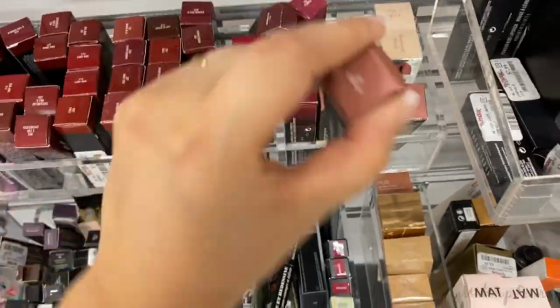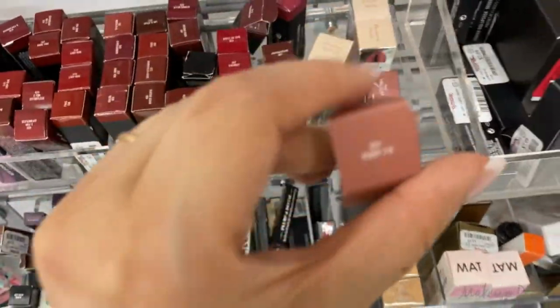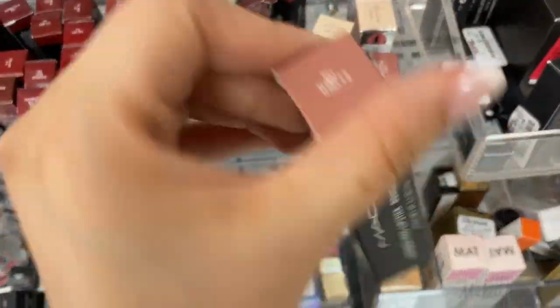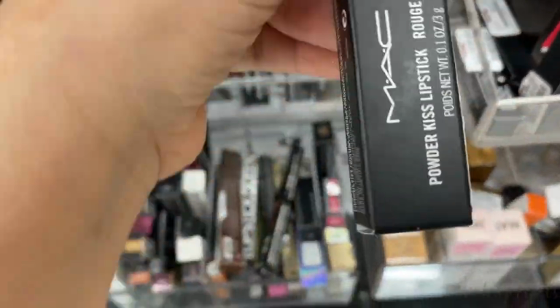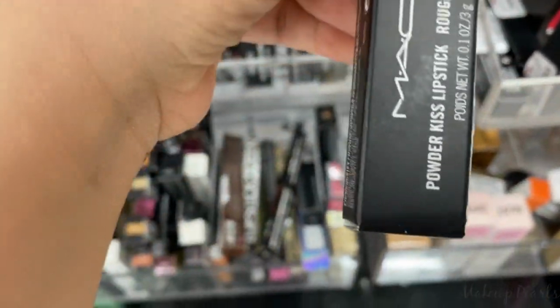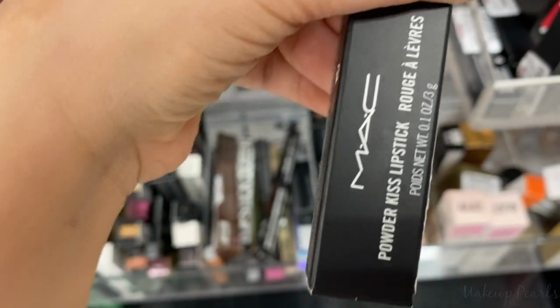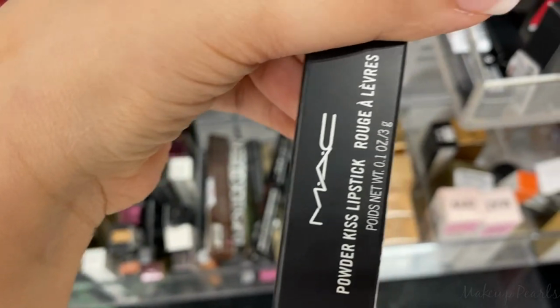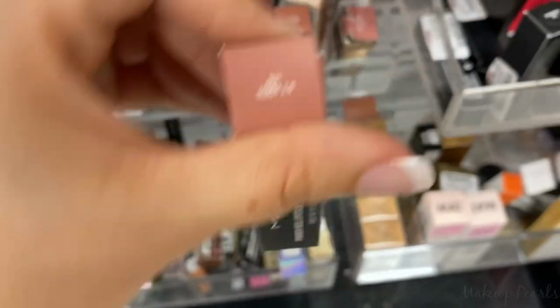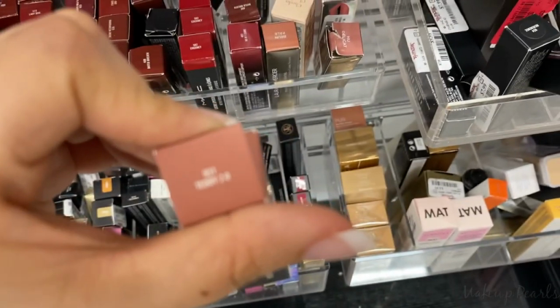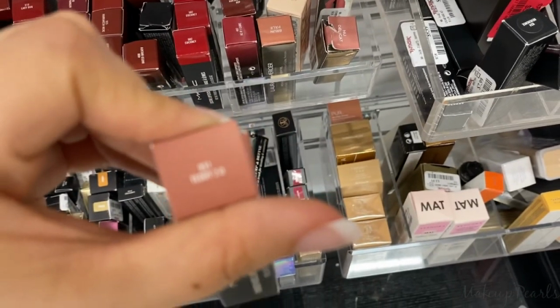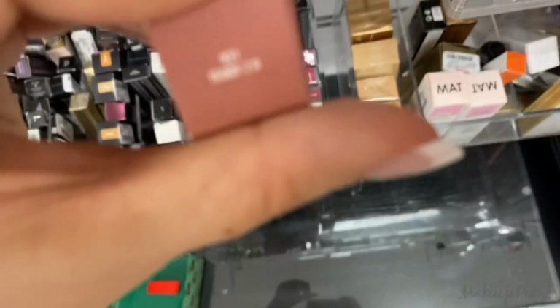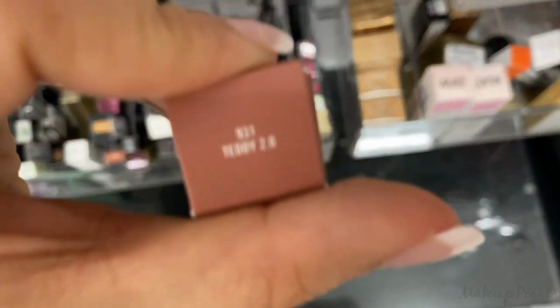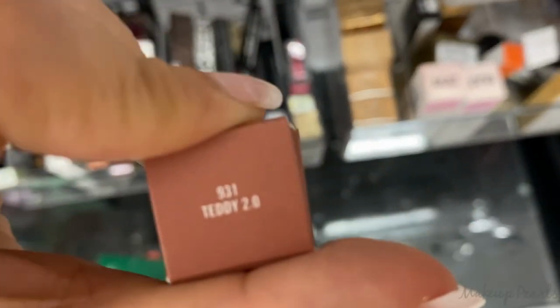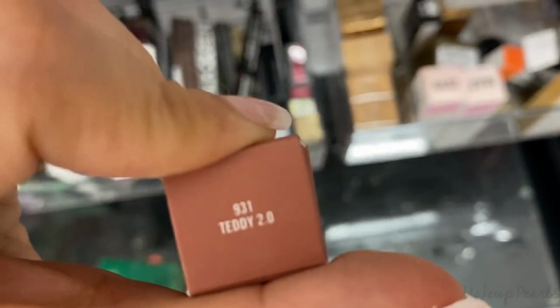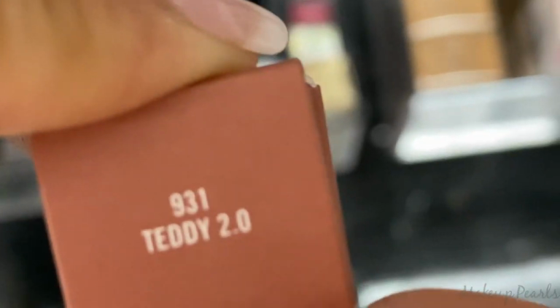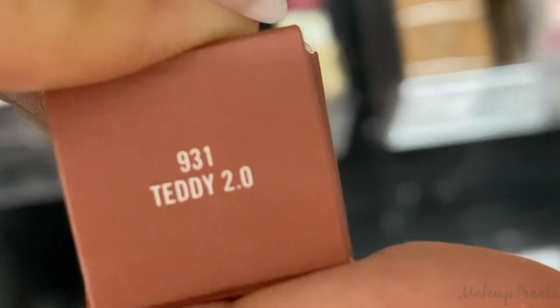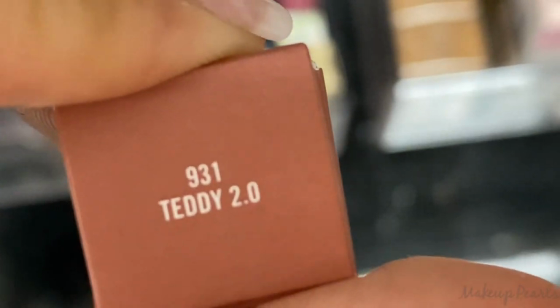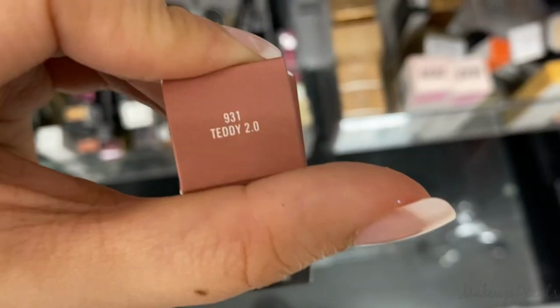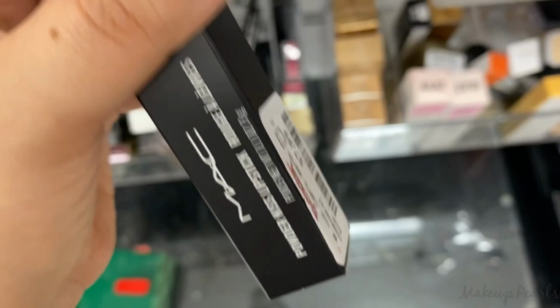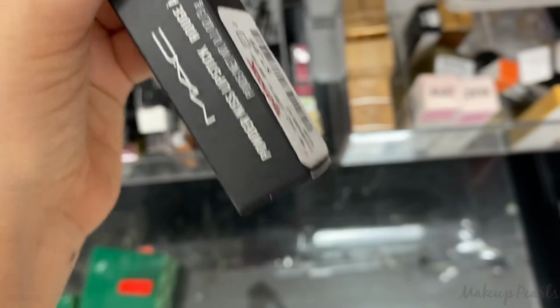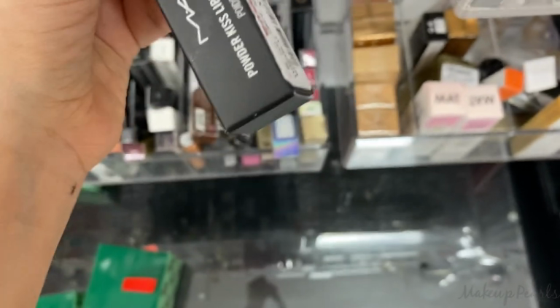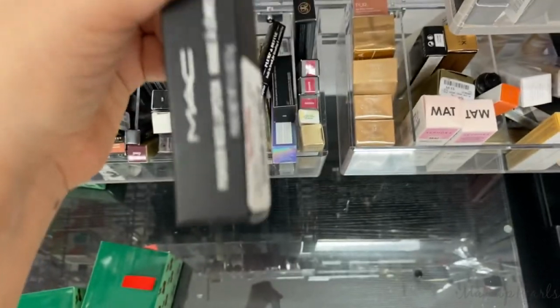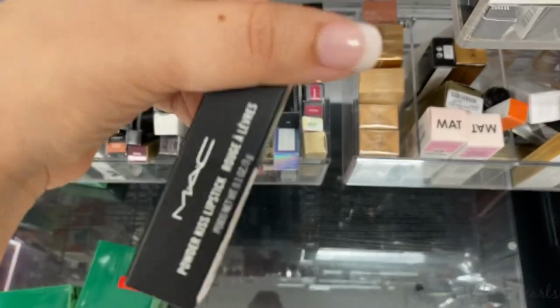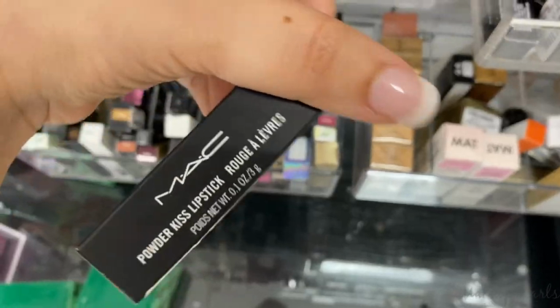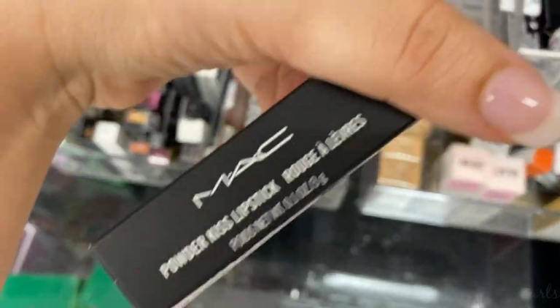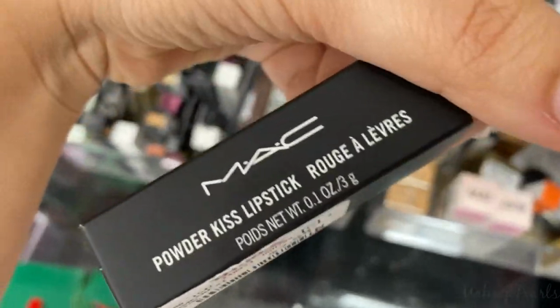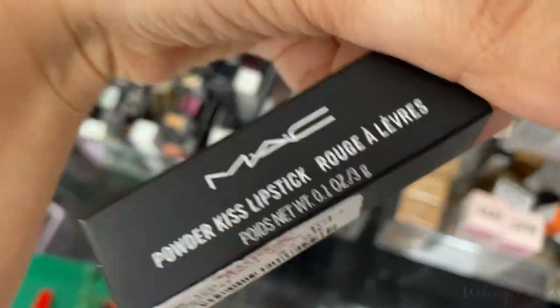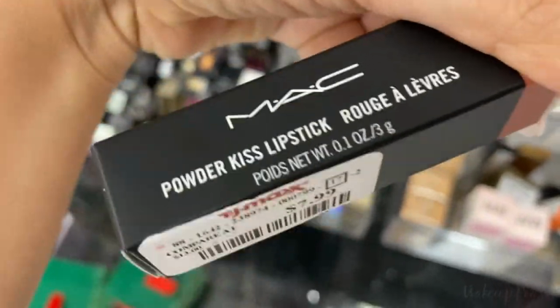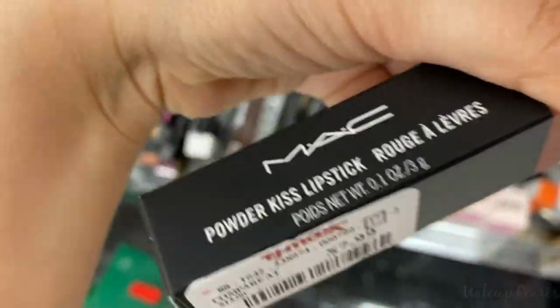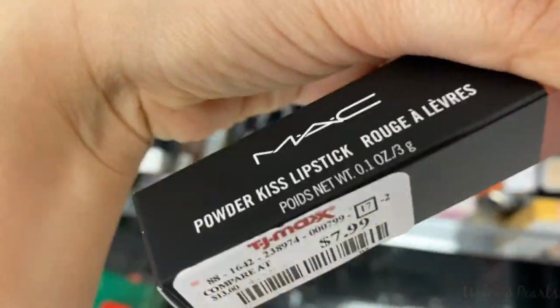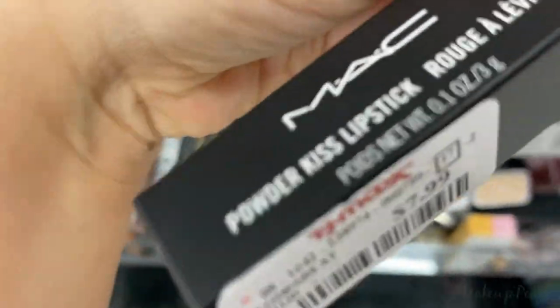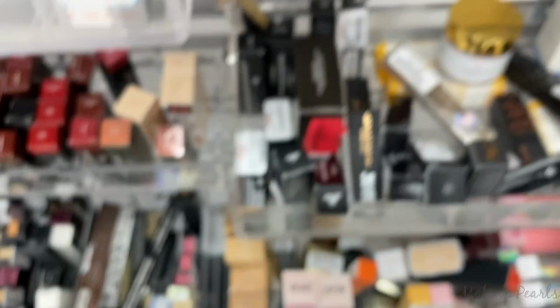There's Teddy — I found it! This is the MAC Powder Kiss Lipstick in the shade Teddy 2.0. If it hasn't been played with, I'm going to pick this up today. This is what I've been looking for — I've been driving around looking for this.